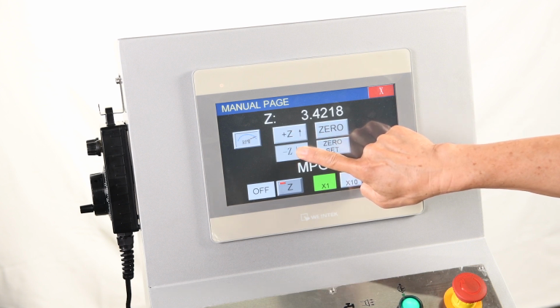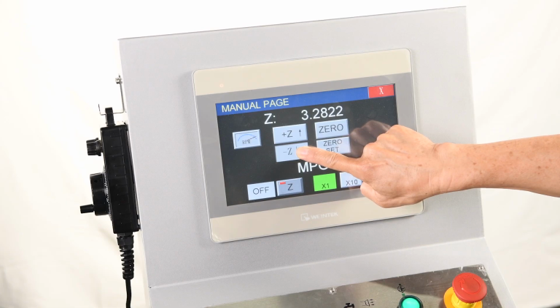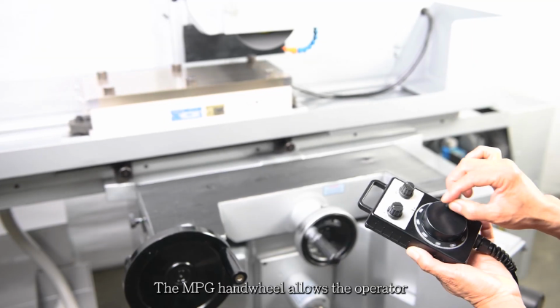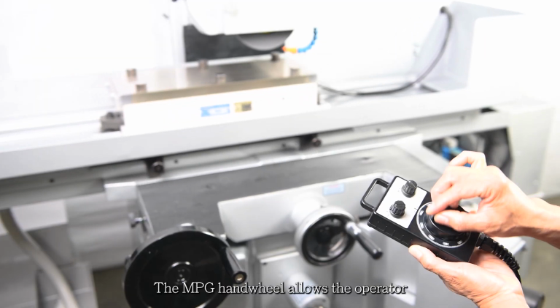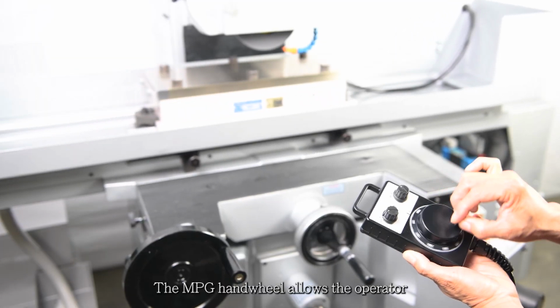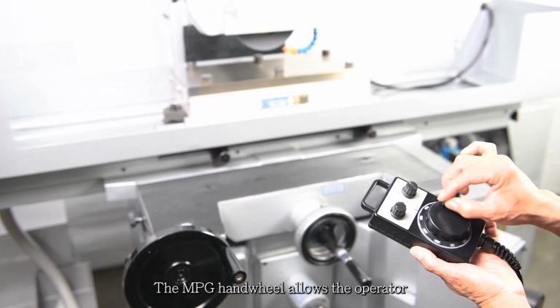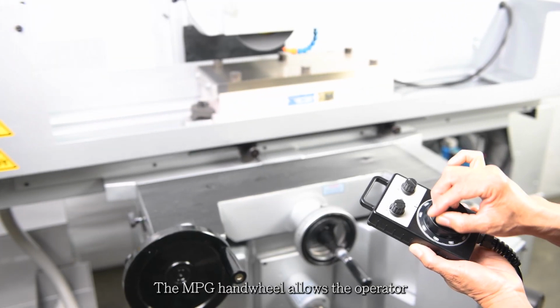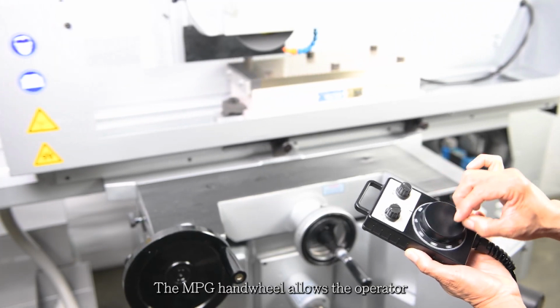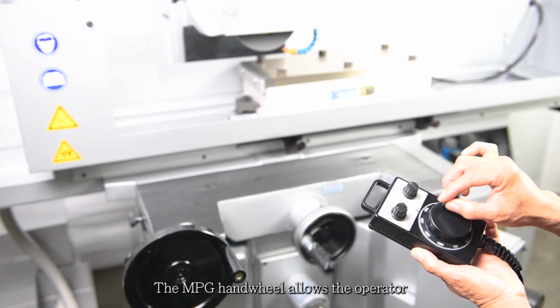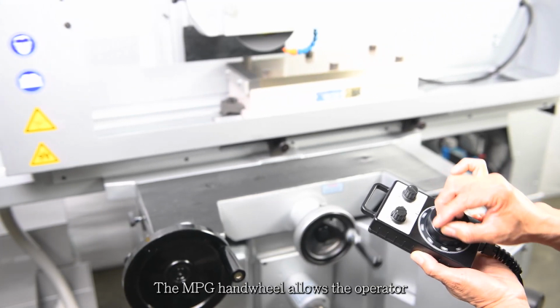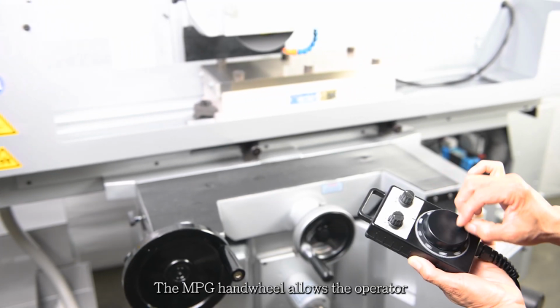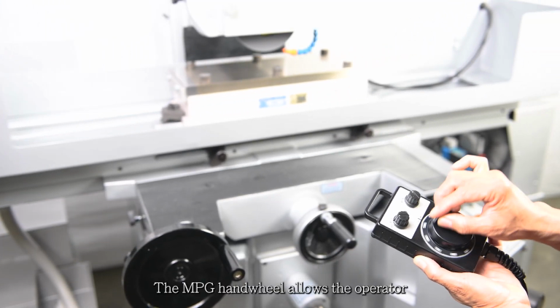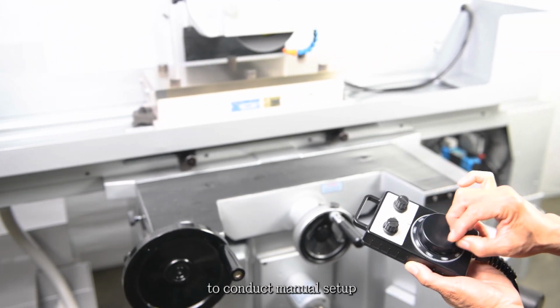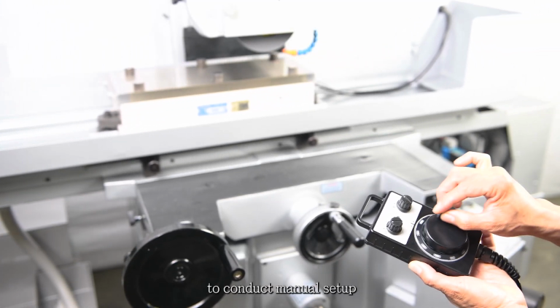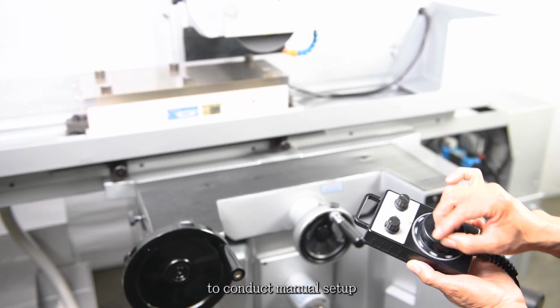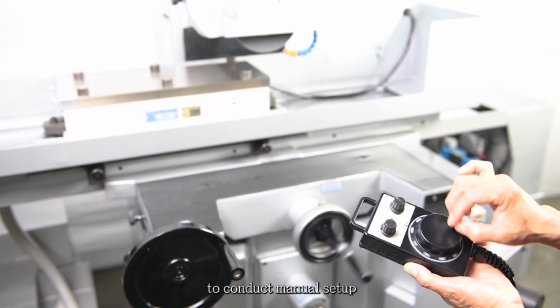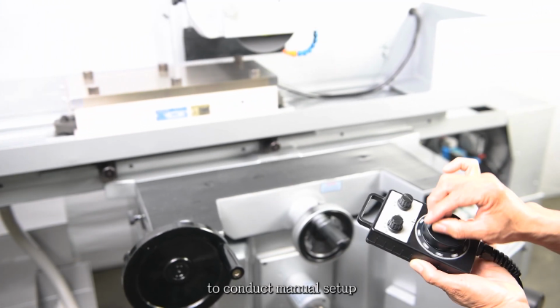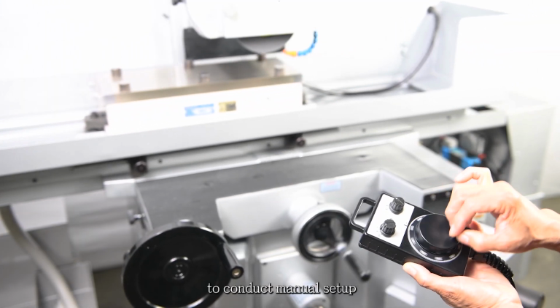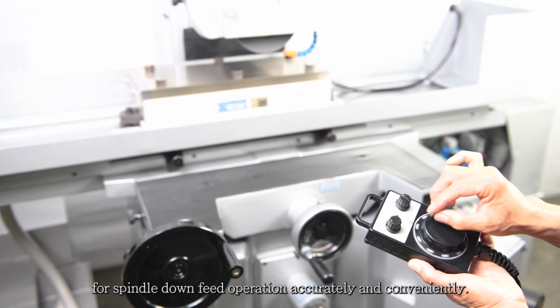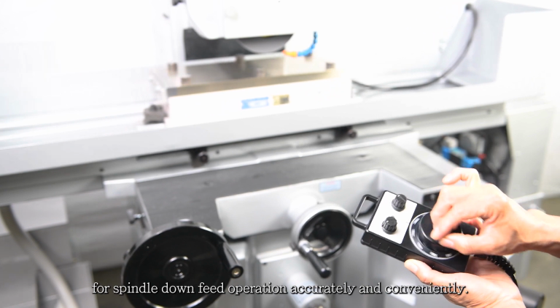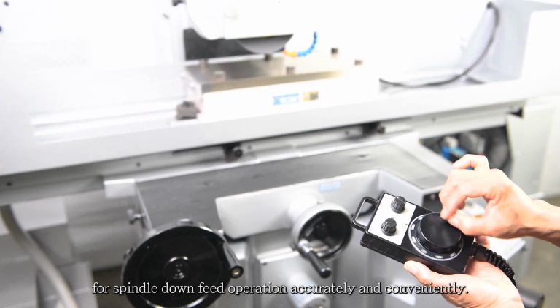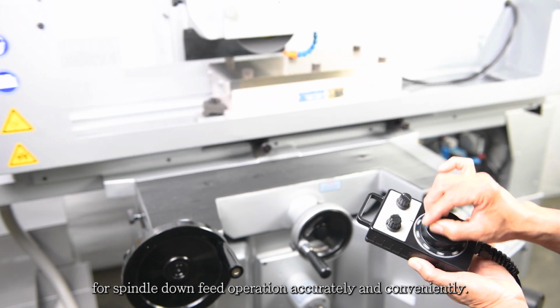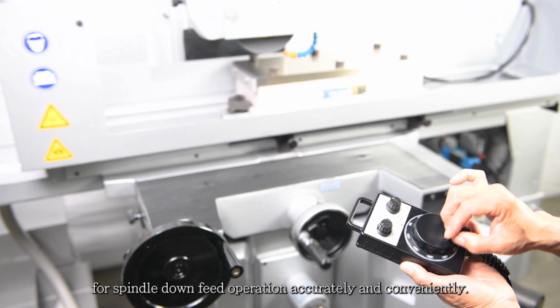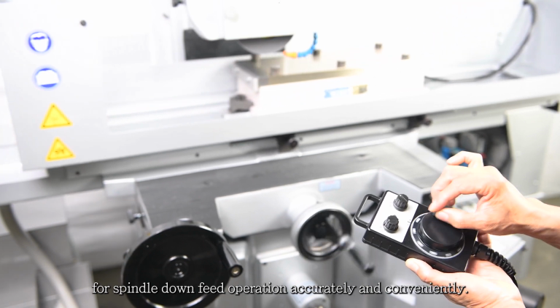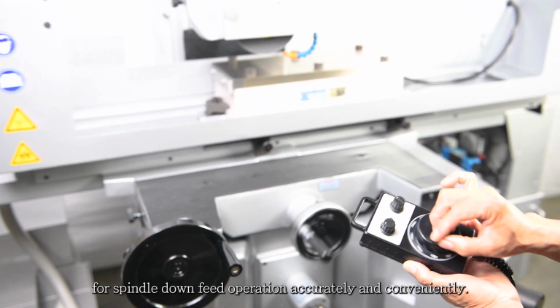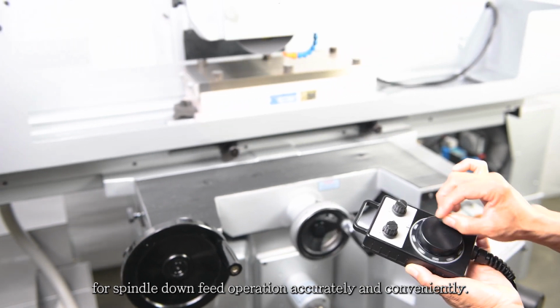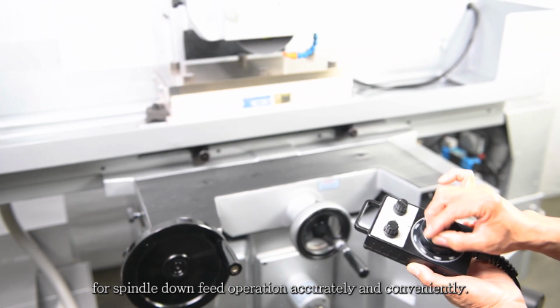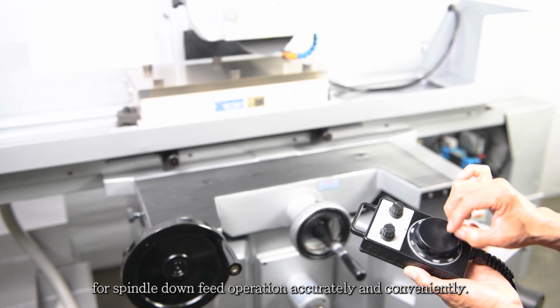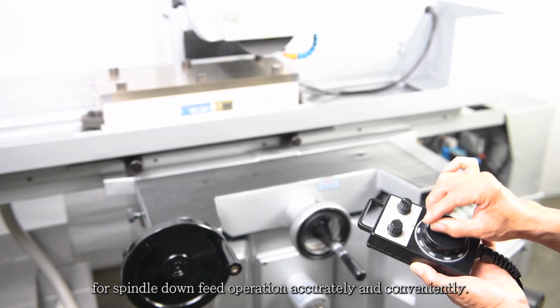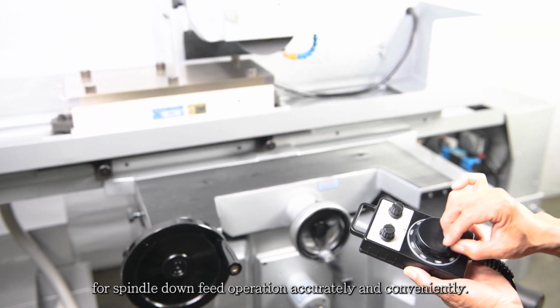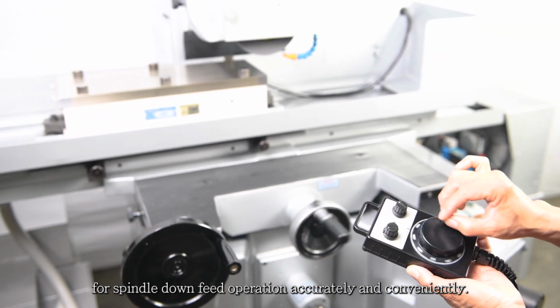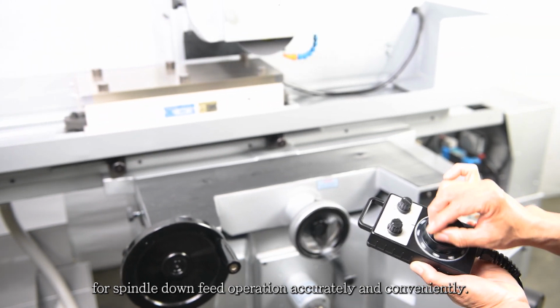The MPG handwheel allows the operator to conduct manual setup for spindle downfeed operation accurately and conveniently.